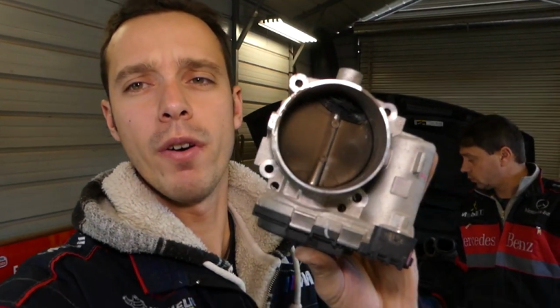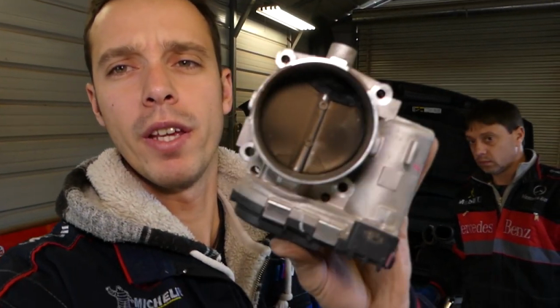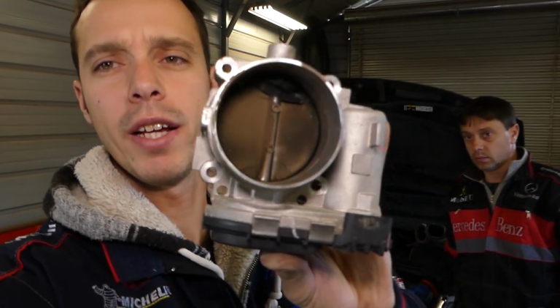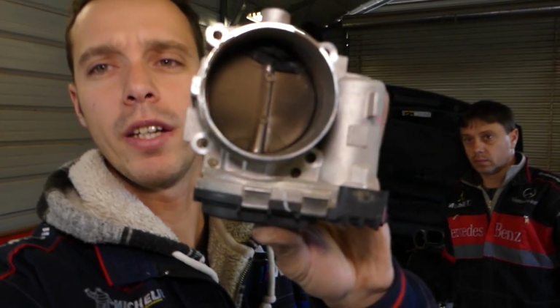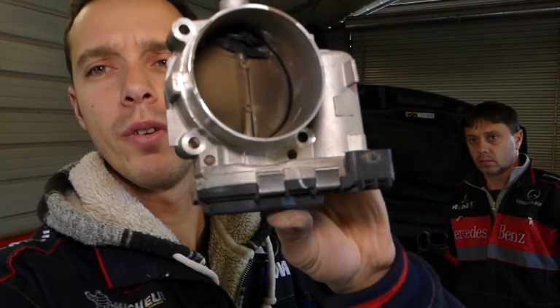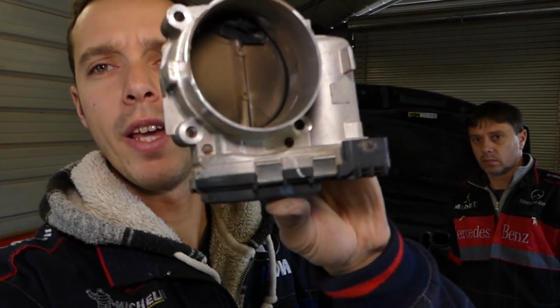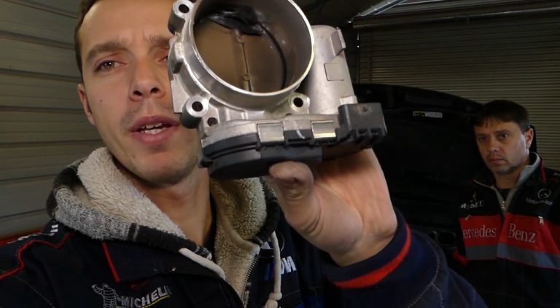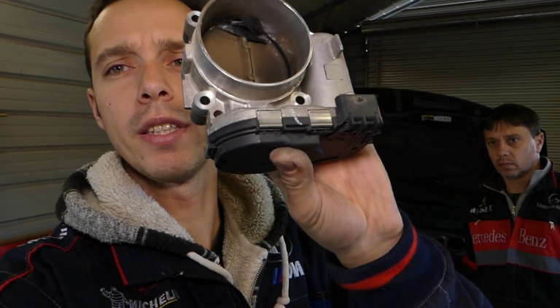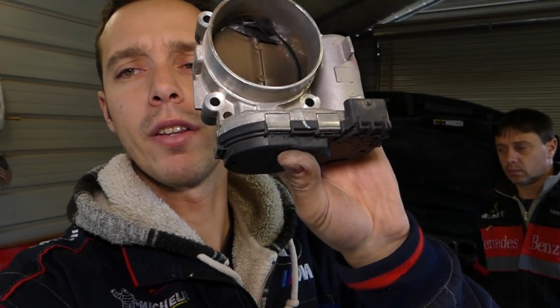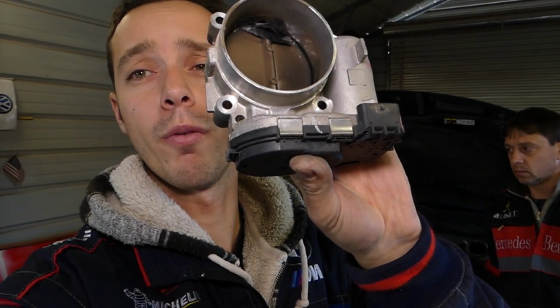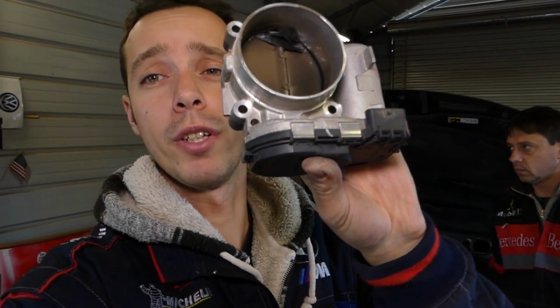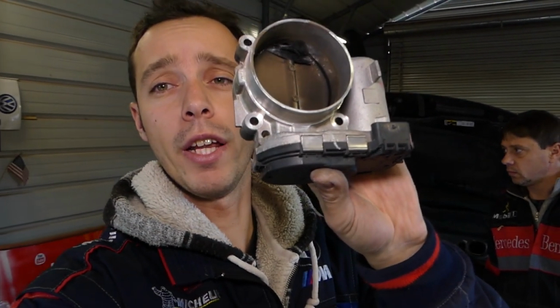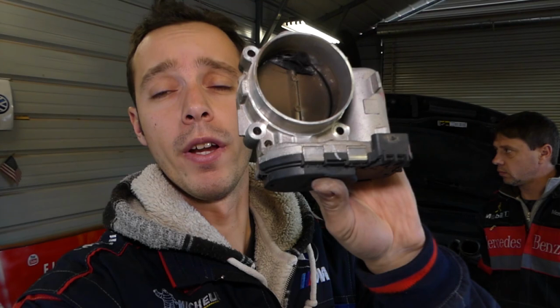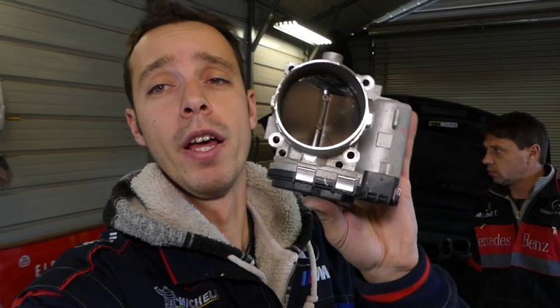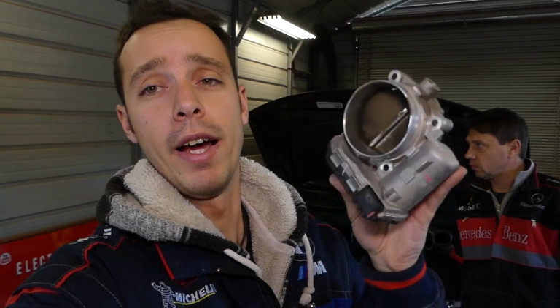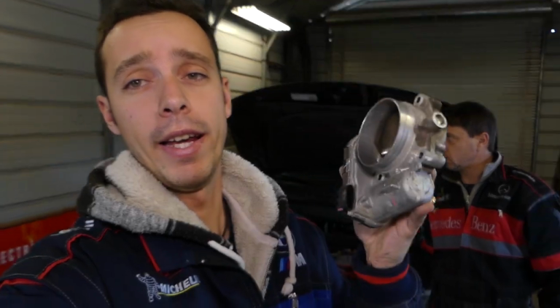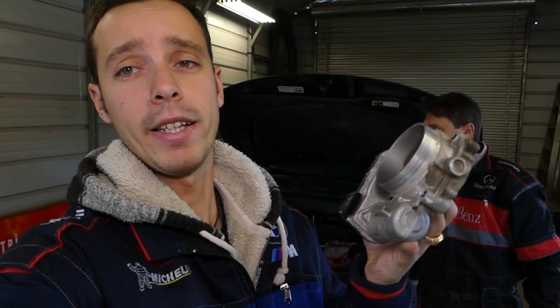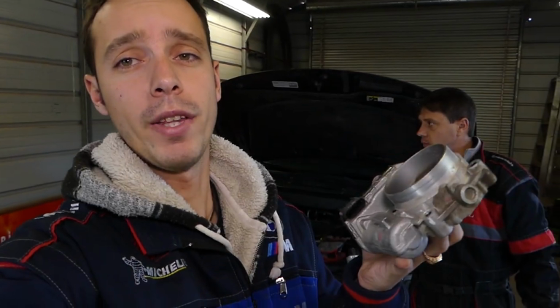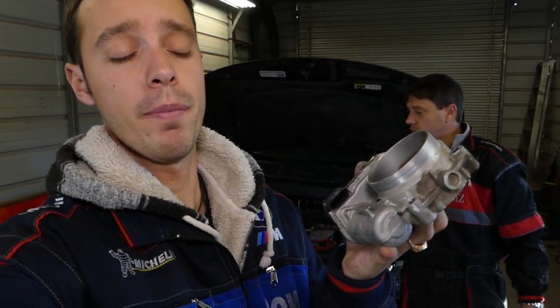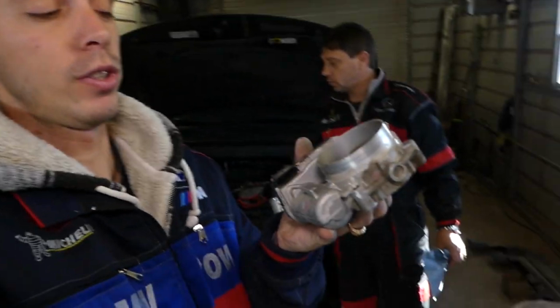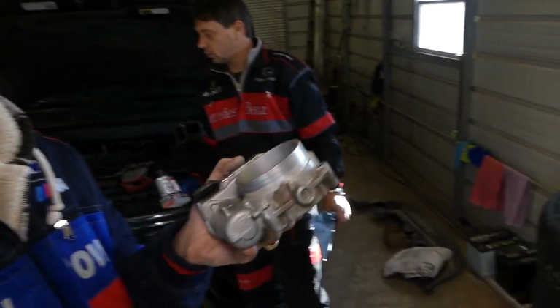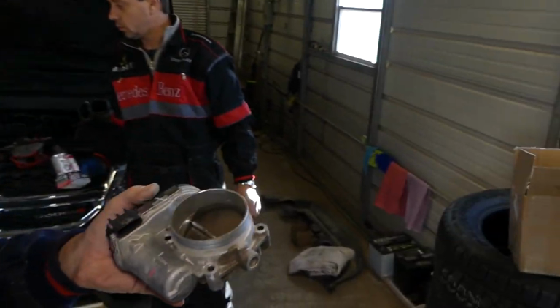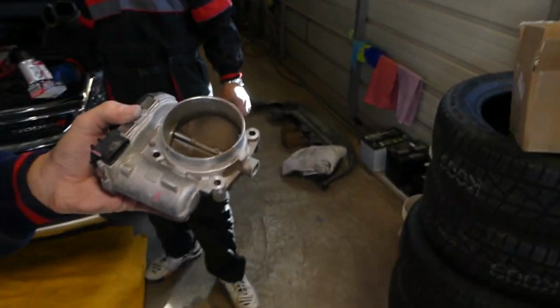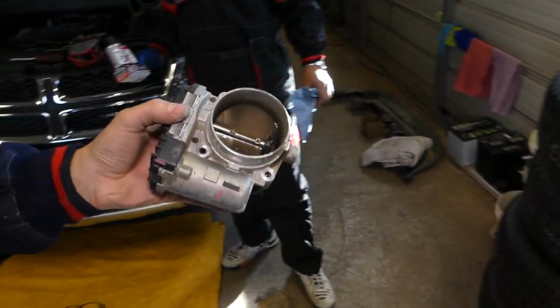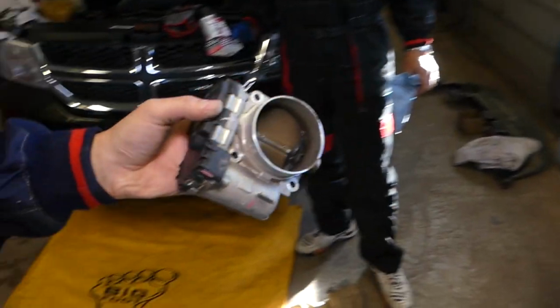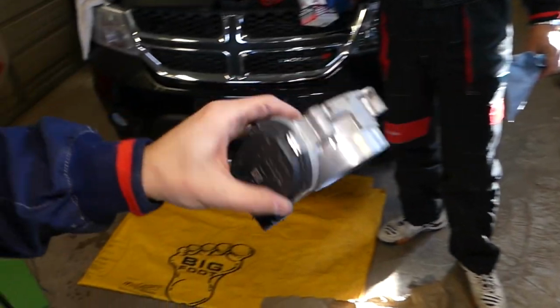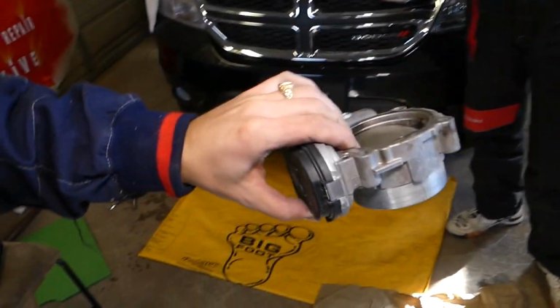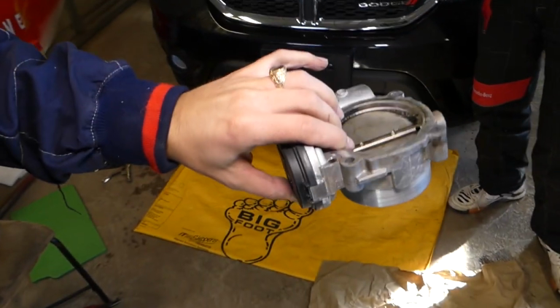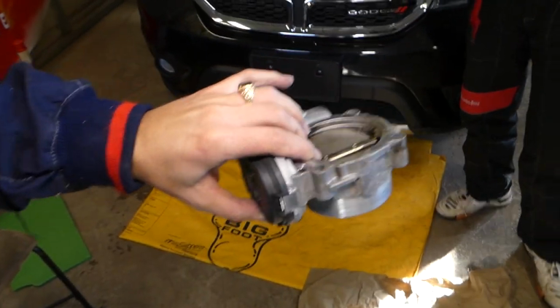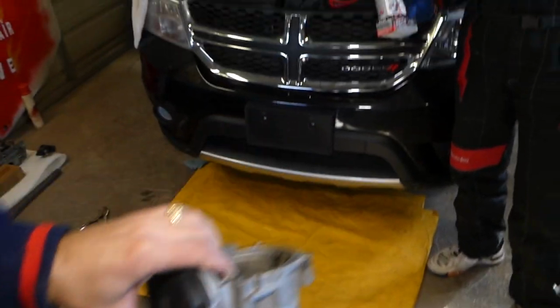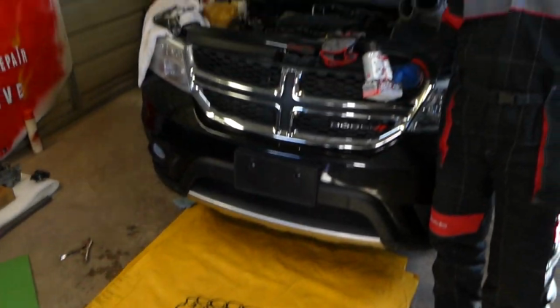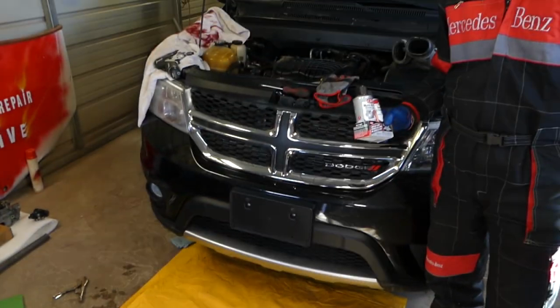We were having a rough idle and we found electrical tape inside the throttle body. Check it out — electrical tape. It's super dirty and terrible.